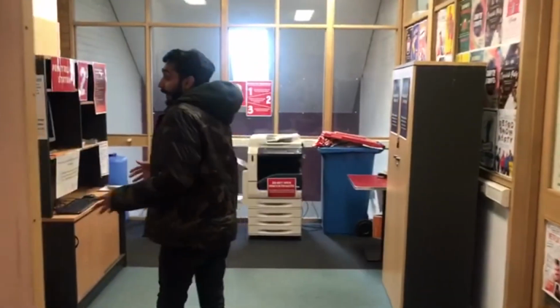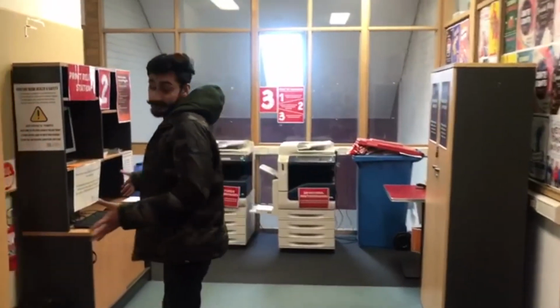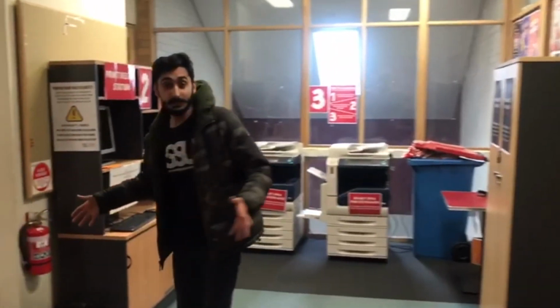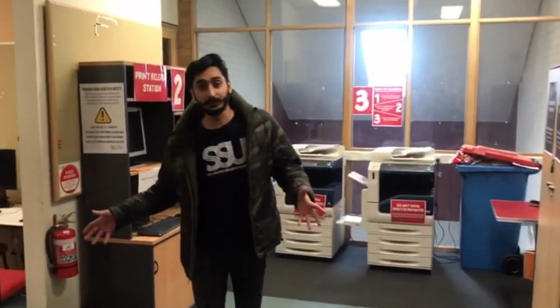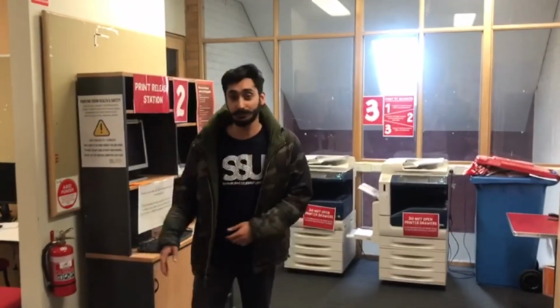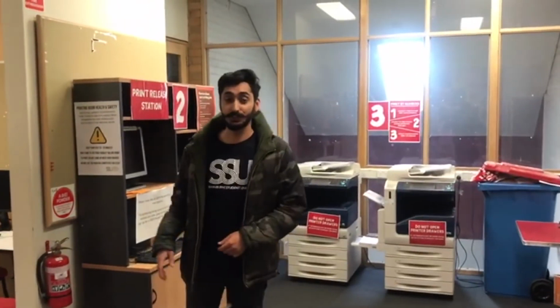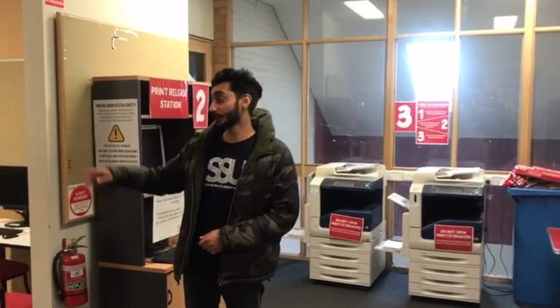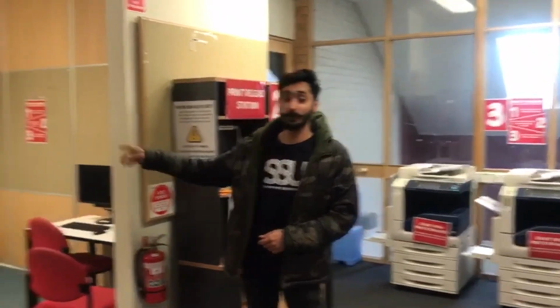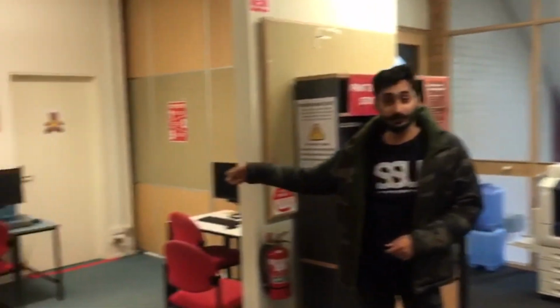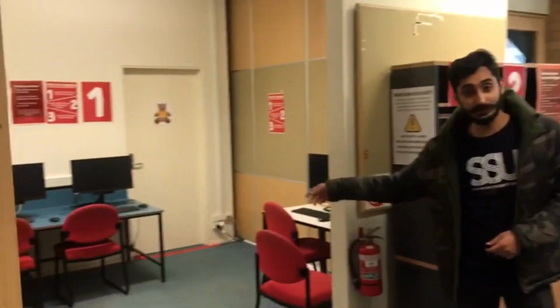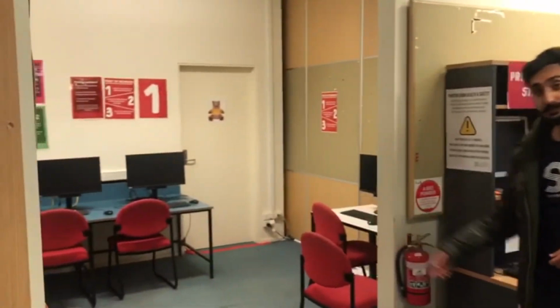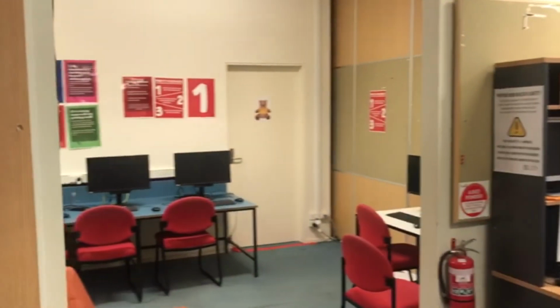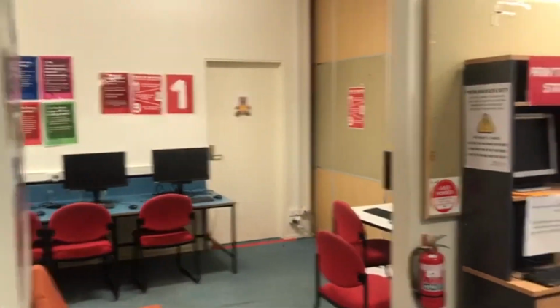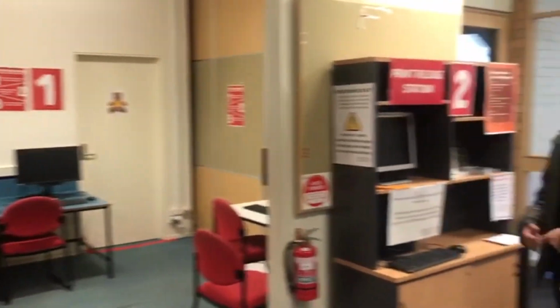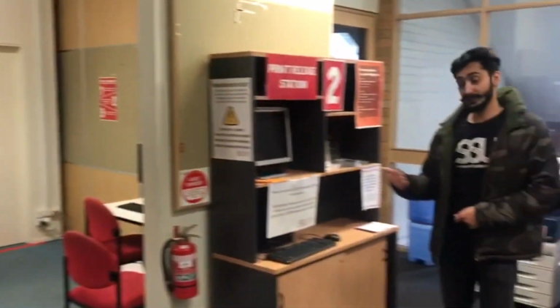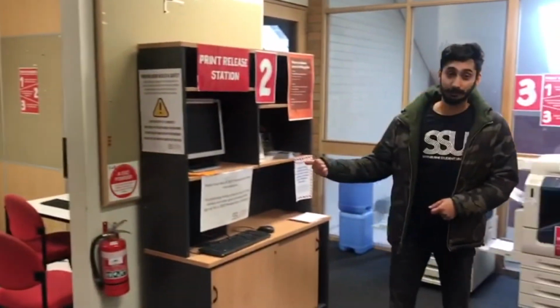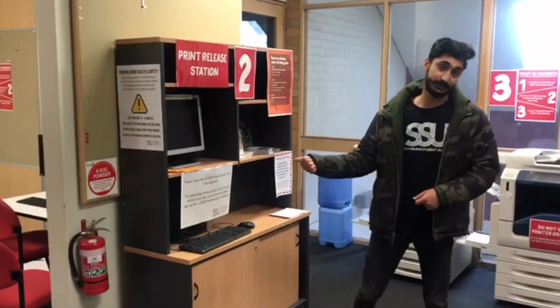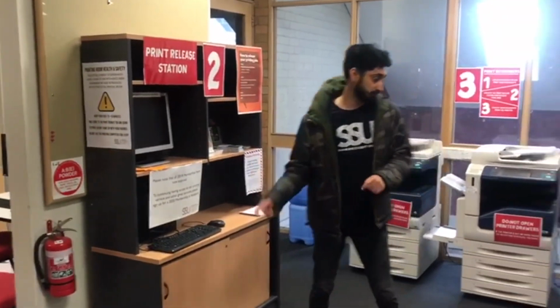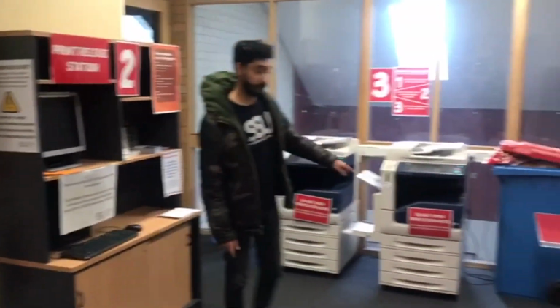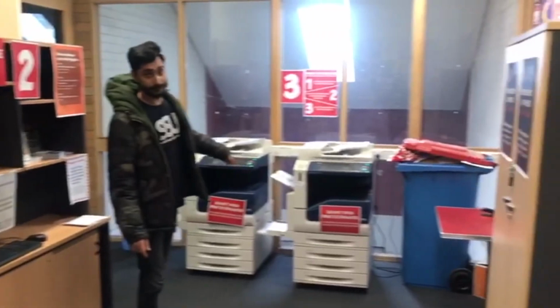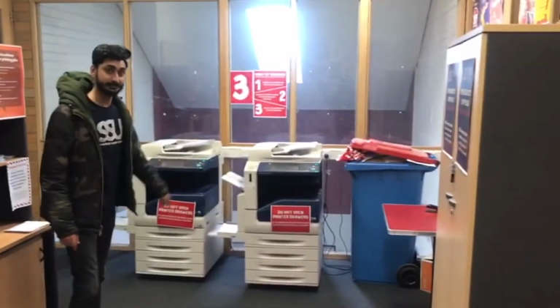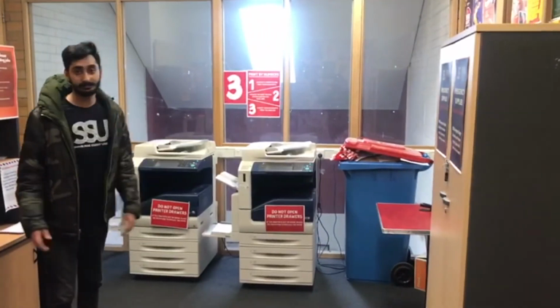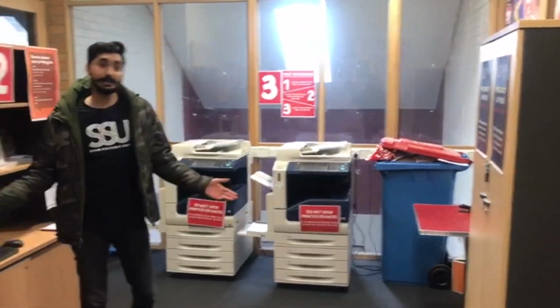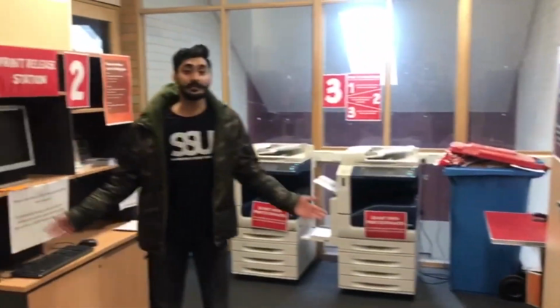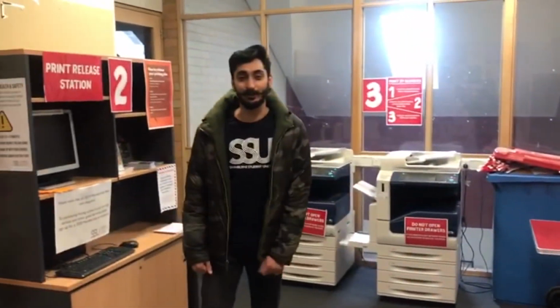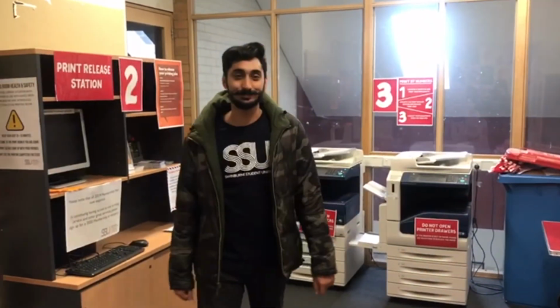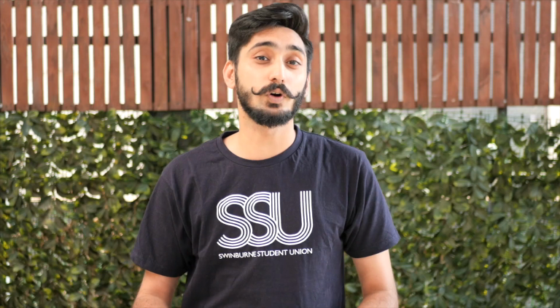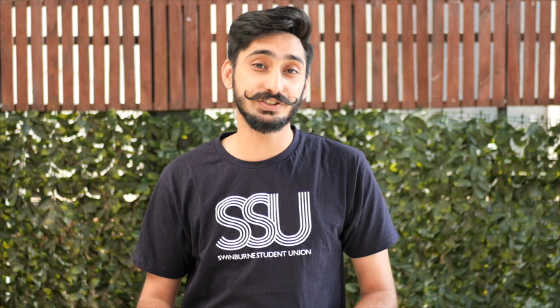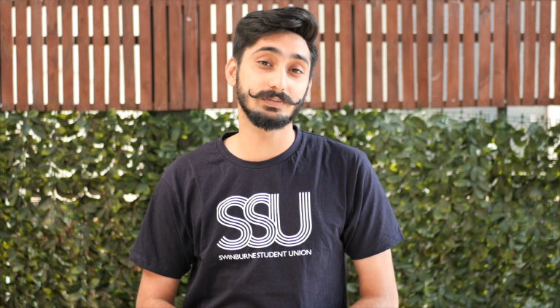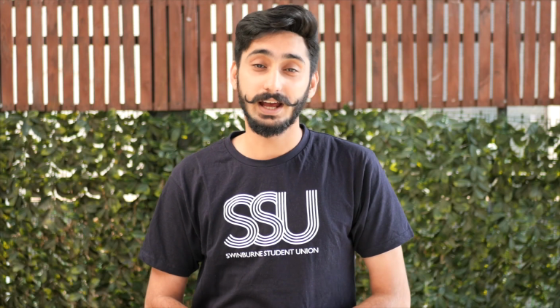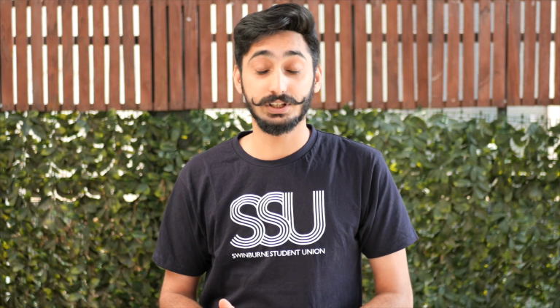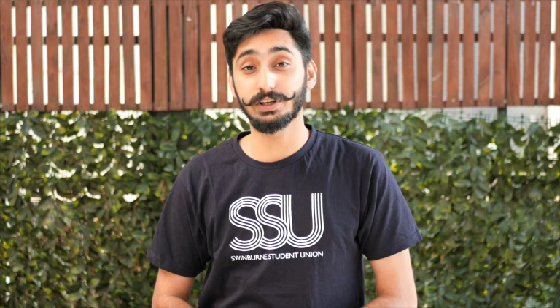So however you wish to pursue your life at Swinburne, the SSU has a place for you. And this is the printing room — you just need to log into one of those computers, release your print, and grab your pages. That is level four. Follow us on Instagram and keep up to date.